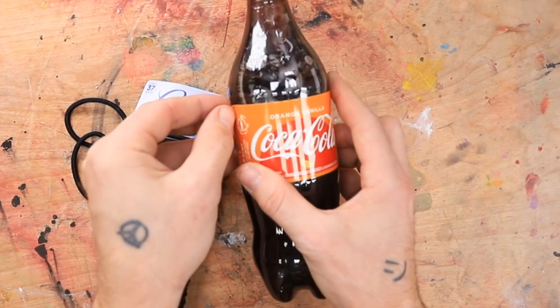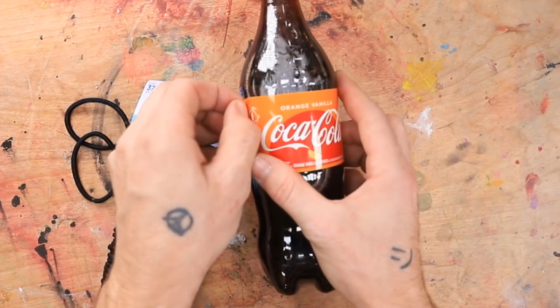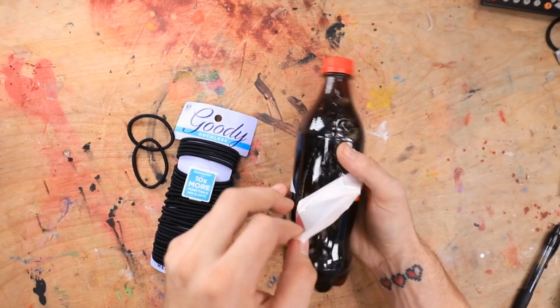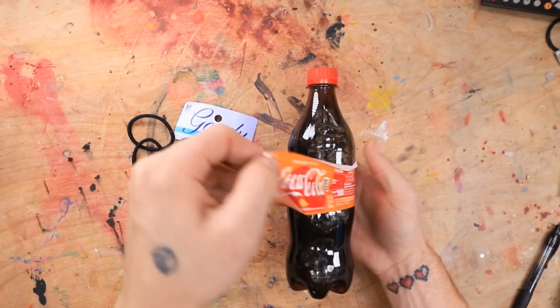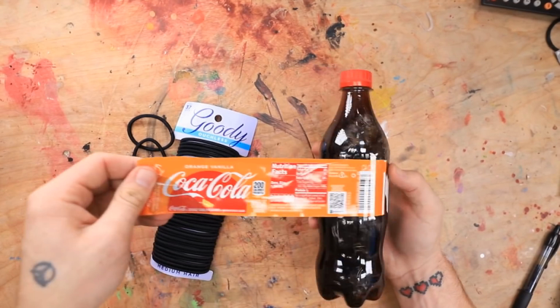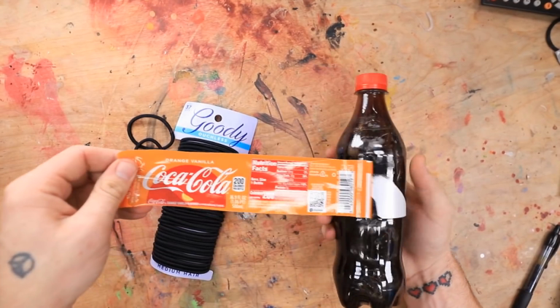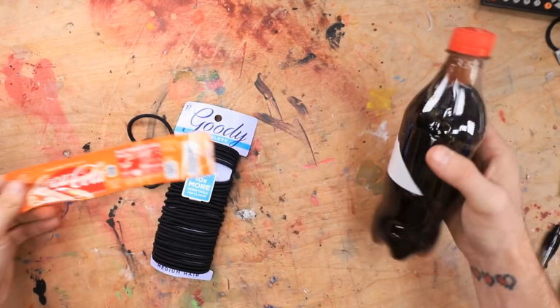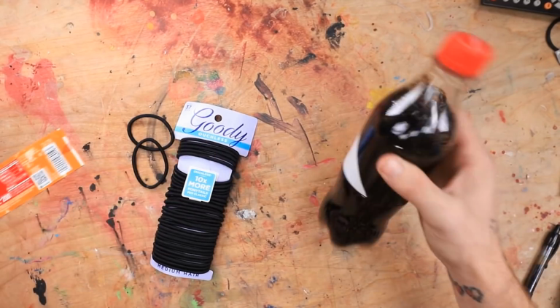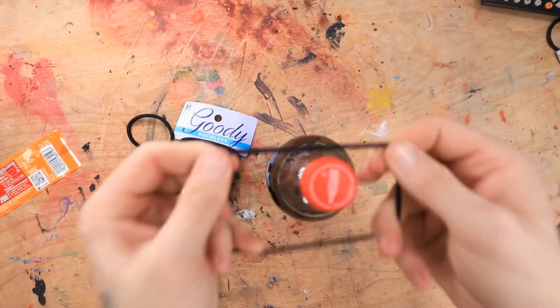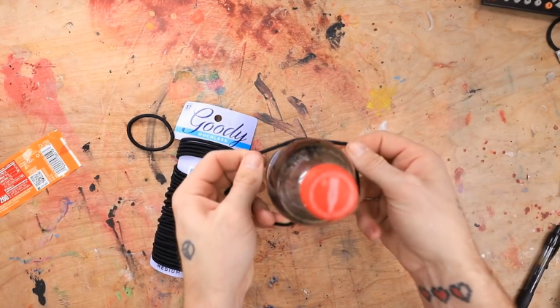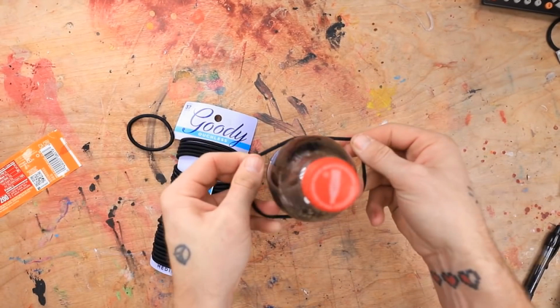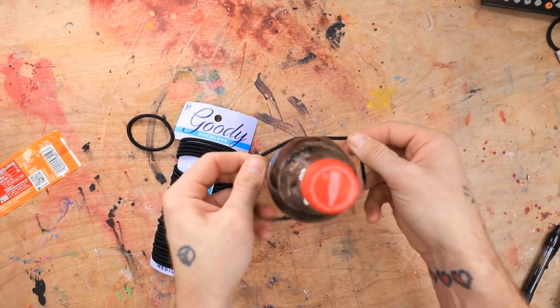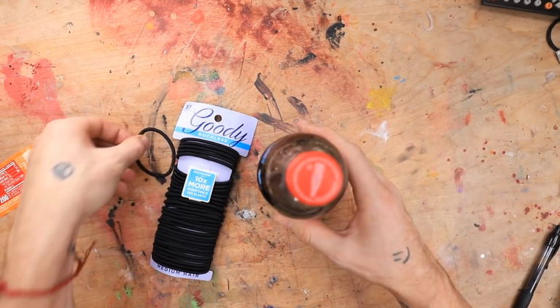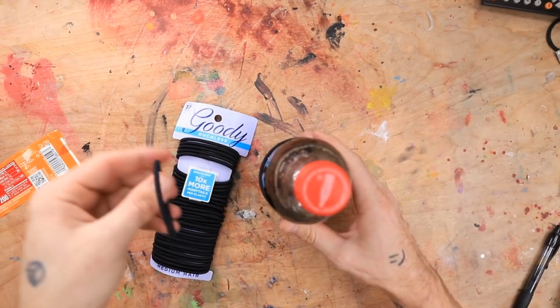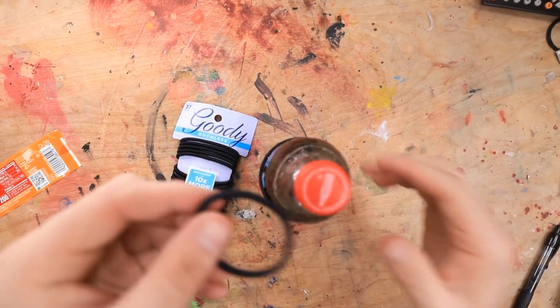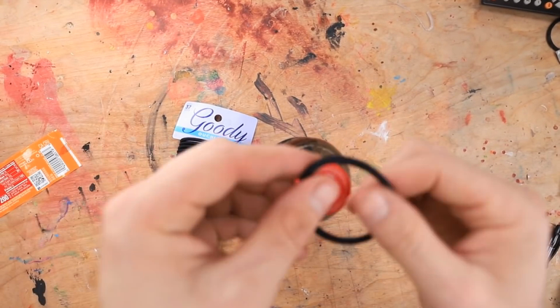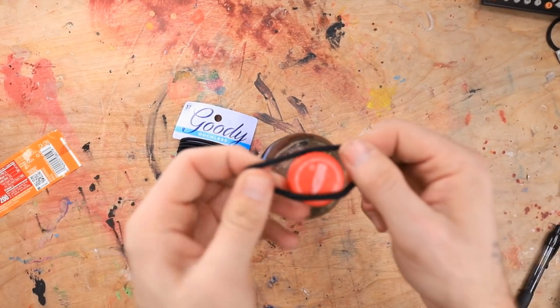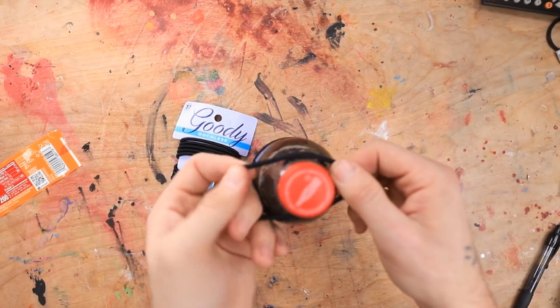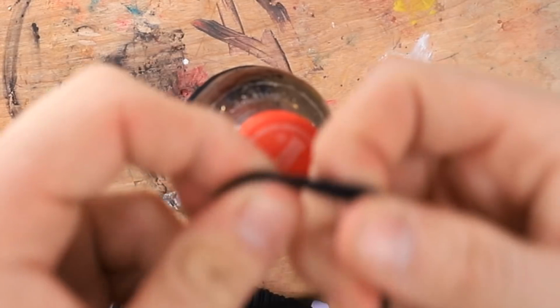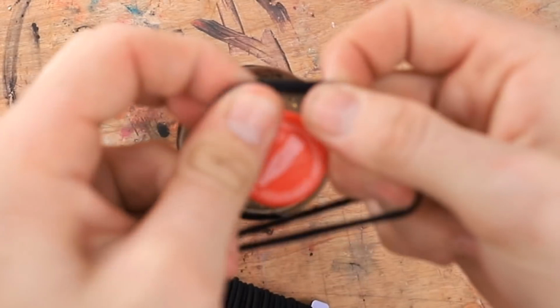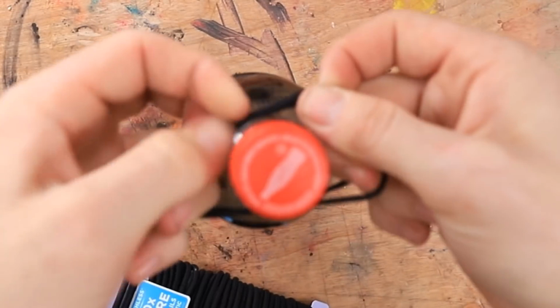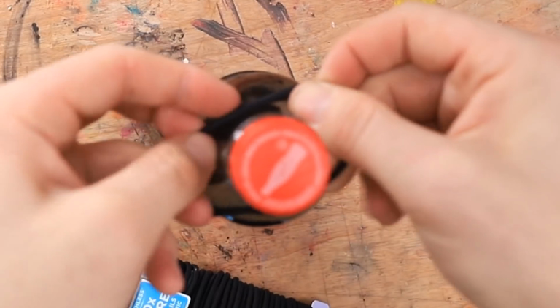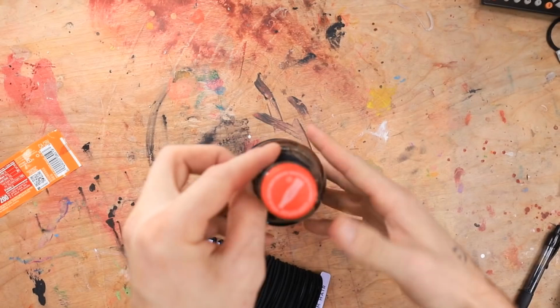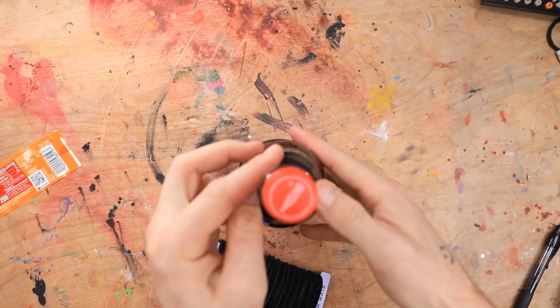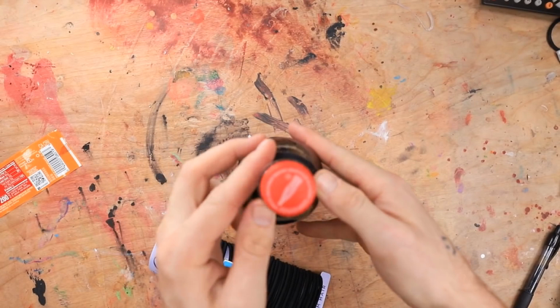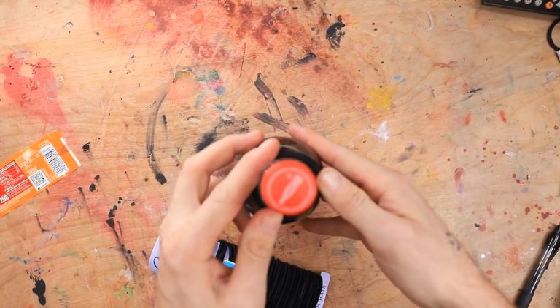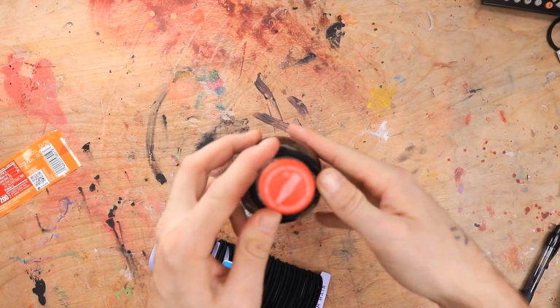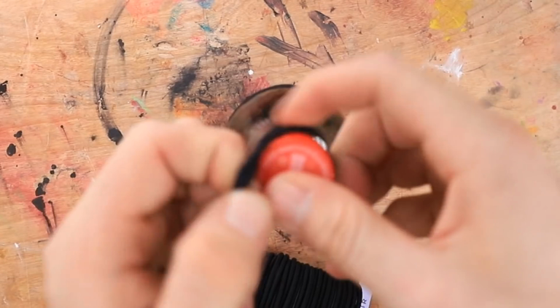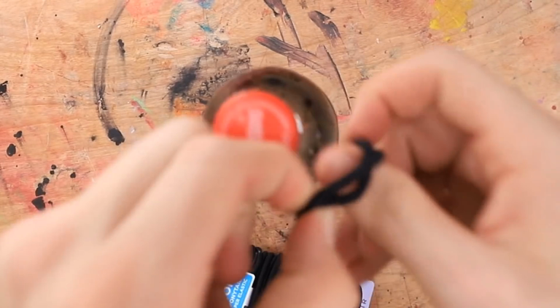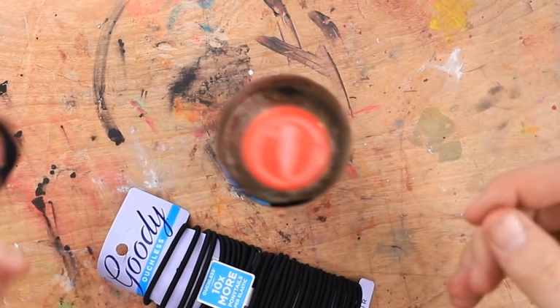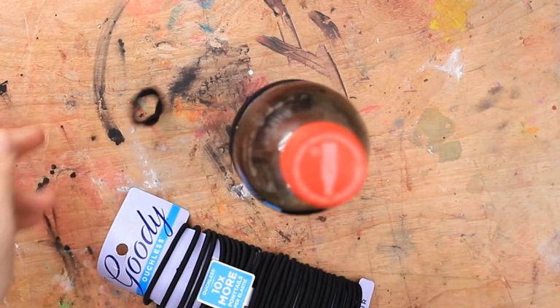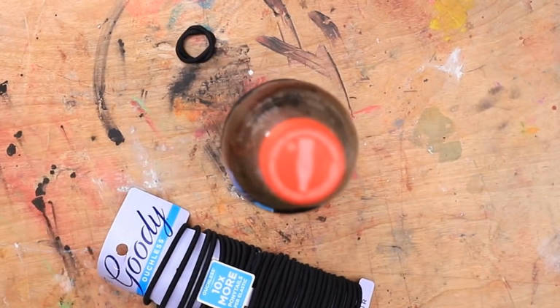Why is it so hard? There we go. I'm gonna need to put these on there. Can I put it like that? I don't know if it'll squeeze that hard. Do I have any regular rubber bands?